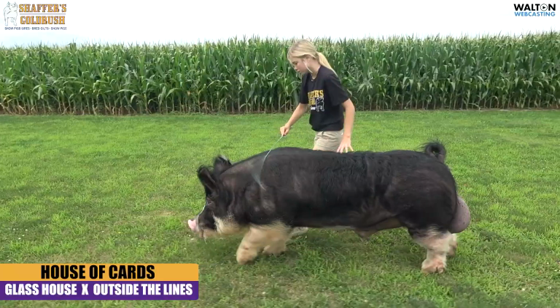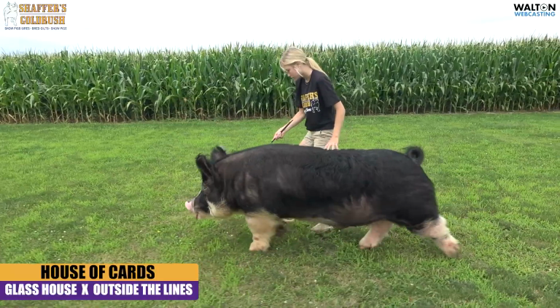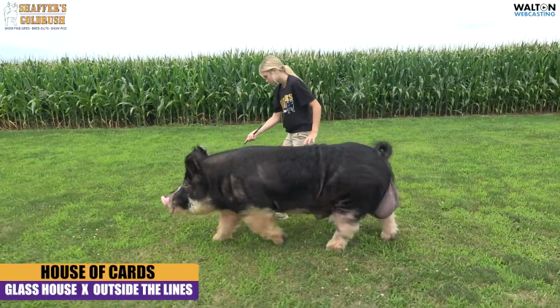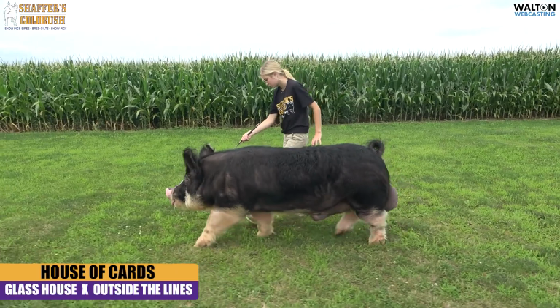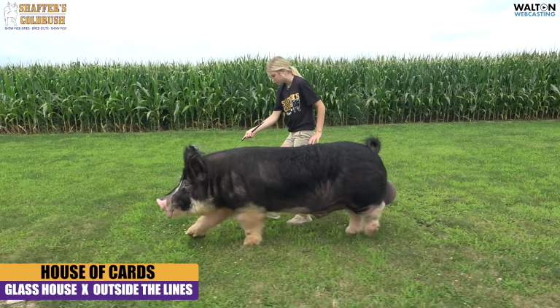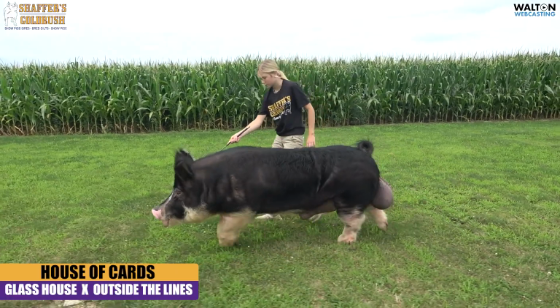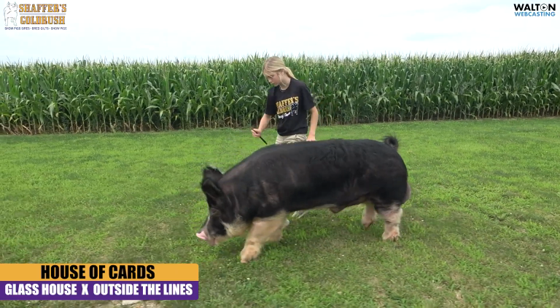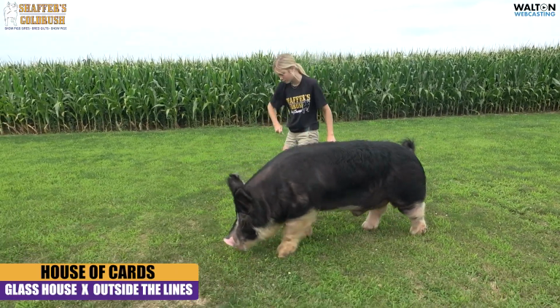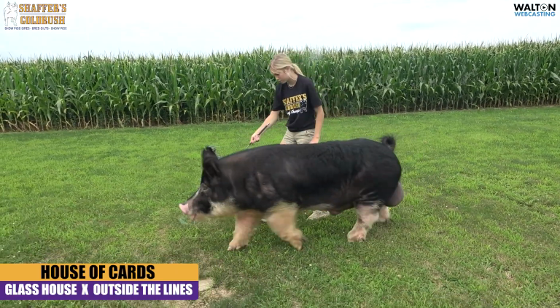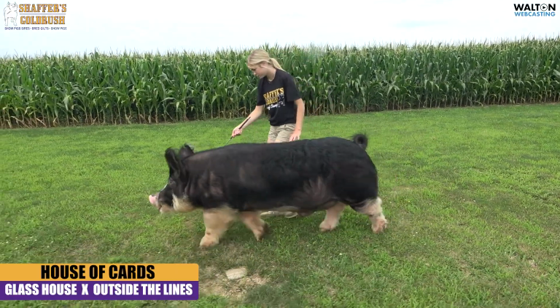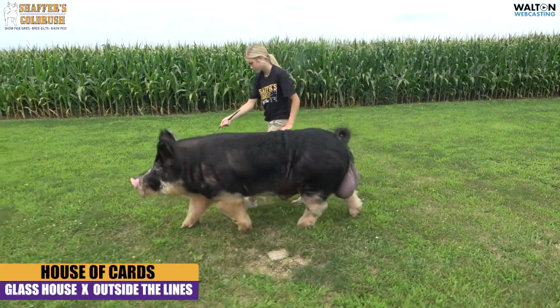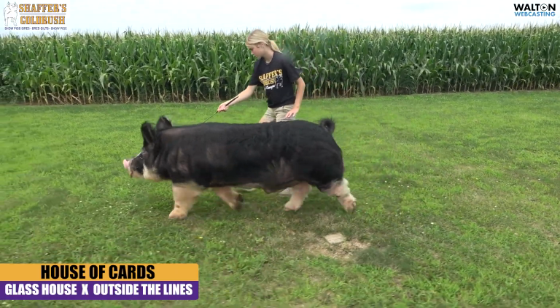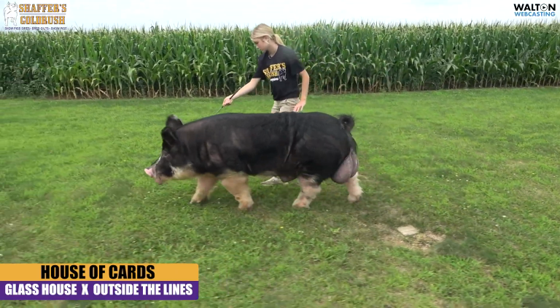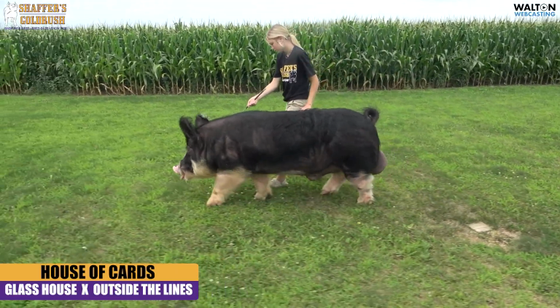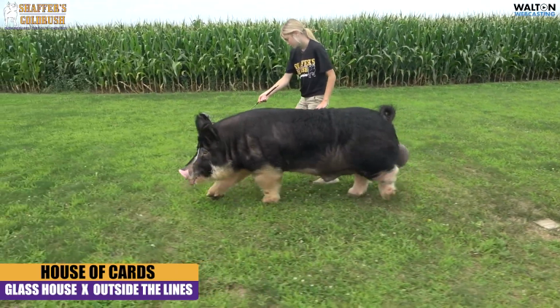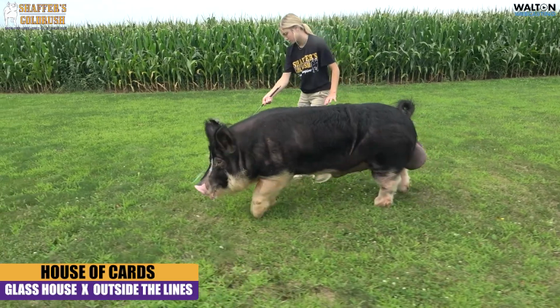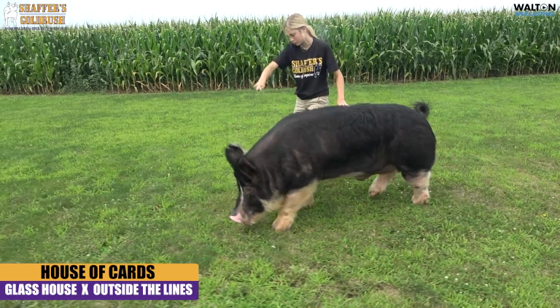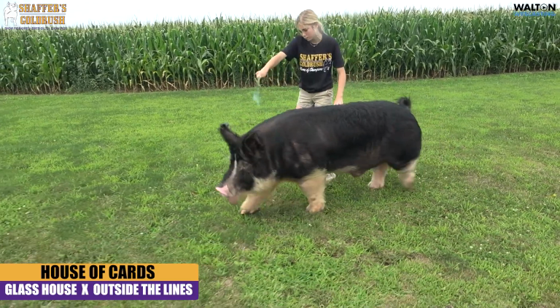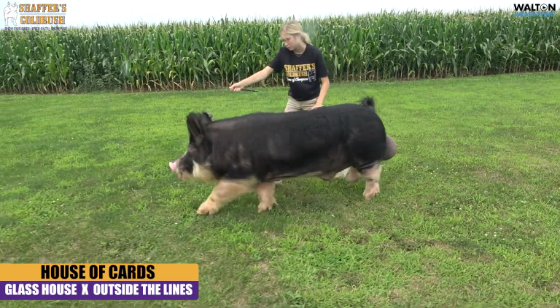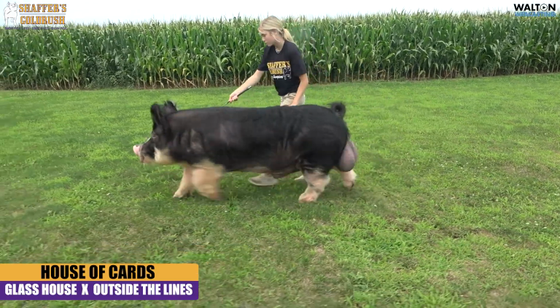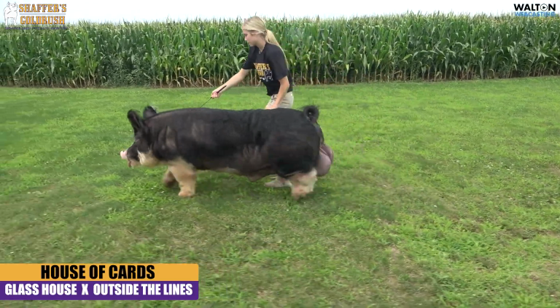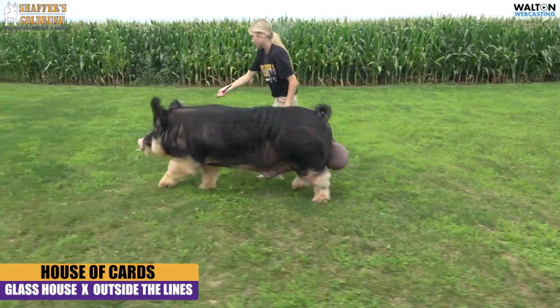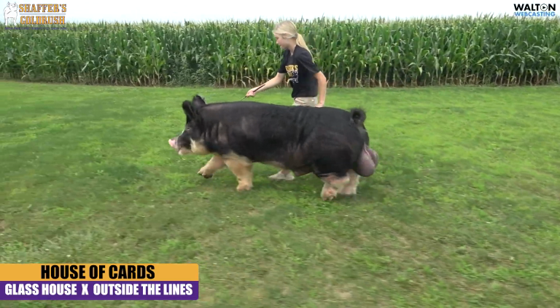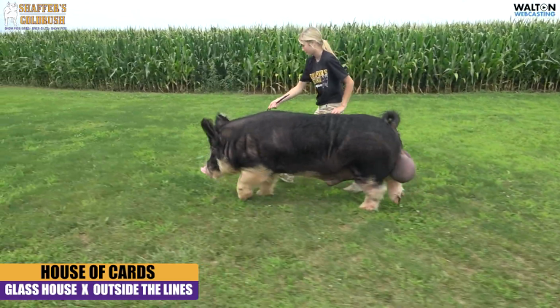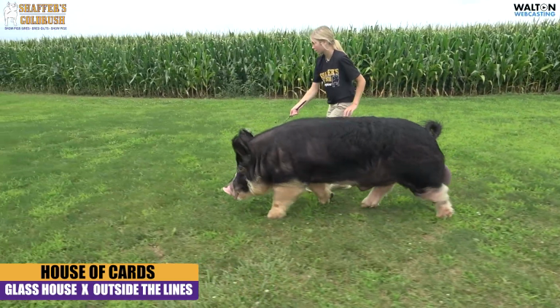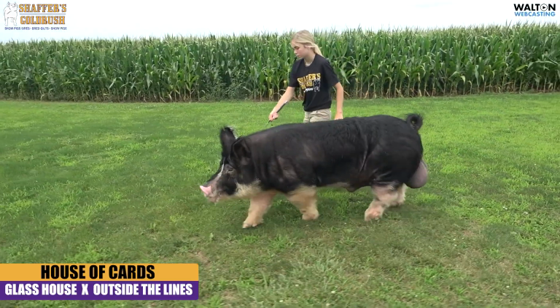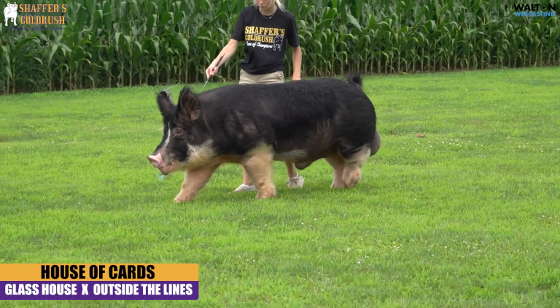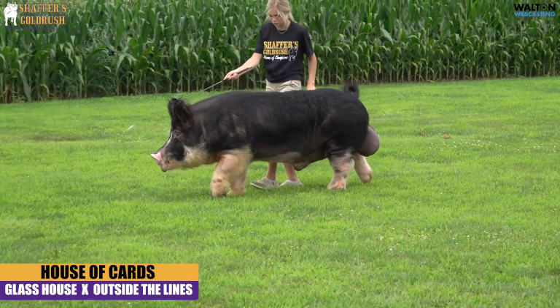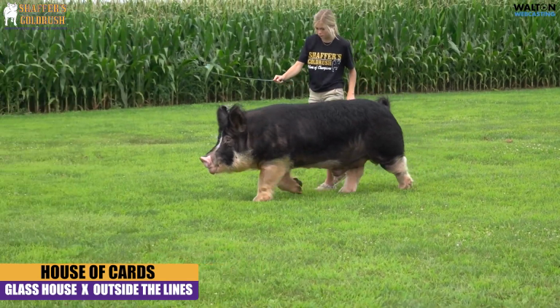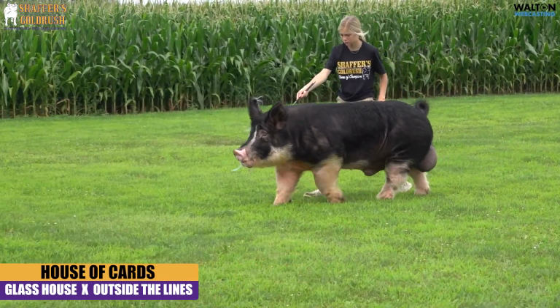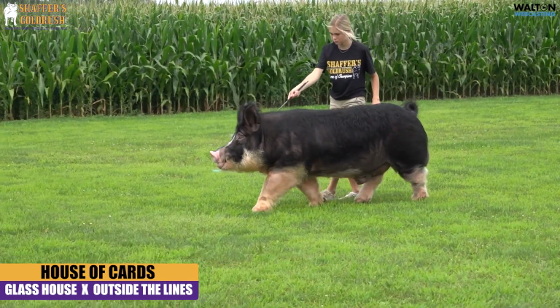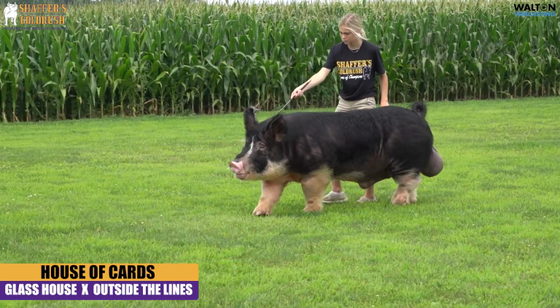He's wide from end to end. Big old top laid in him. Really good in terms of hip shape as well. Wide from those stifles. You get on top of him, really square down that top line. Good in terms of shape. Really good in terms of depth of body and center rib as well.